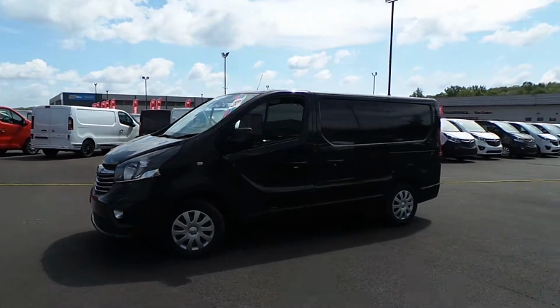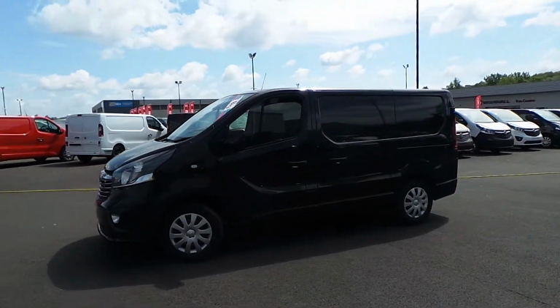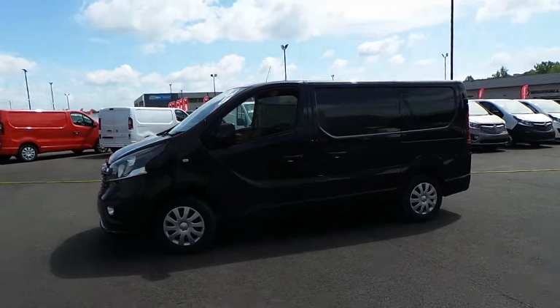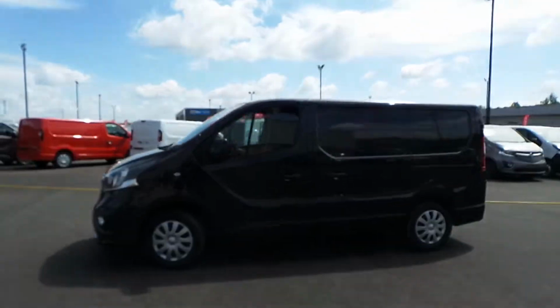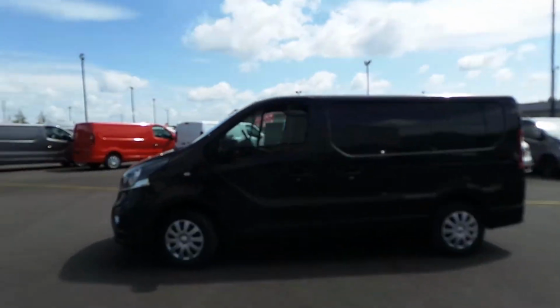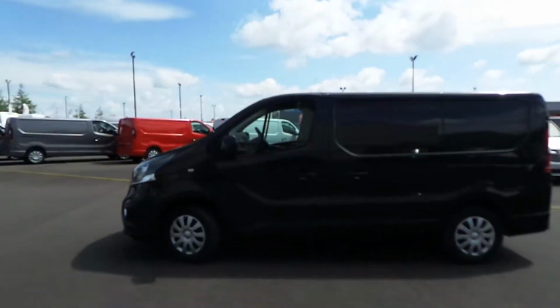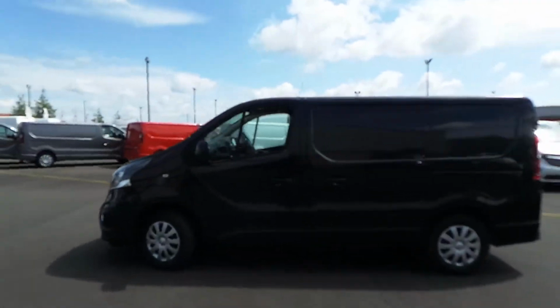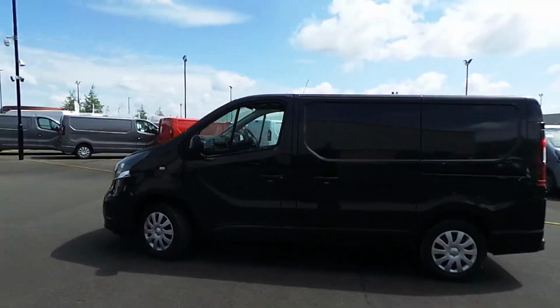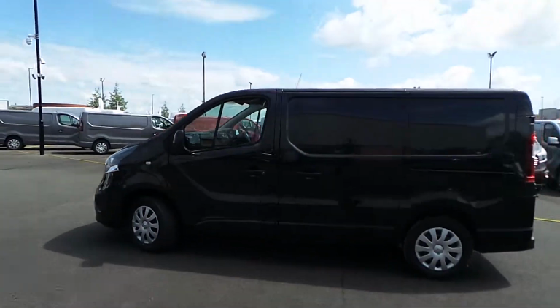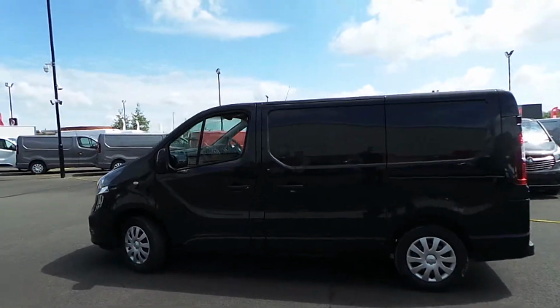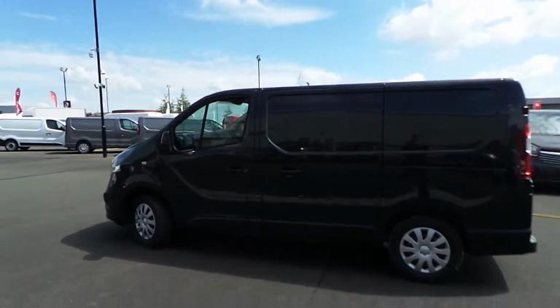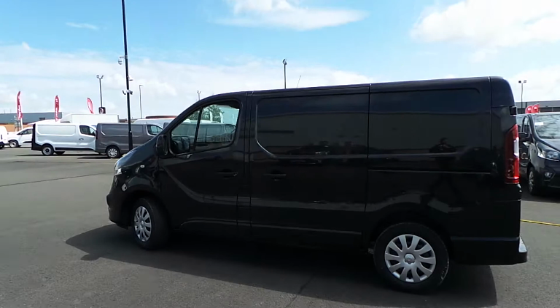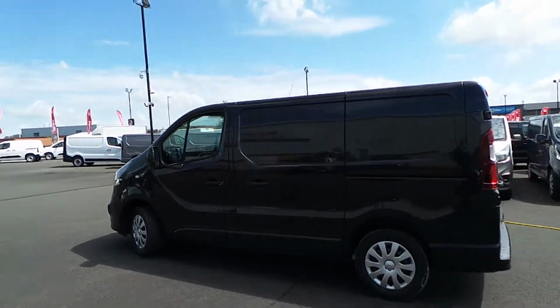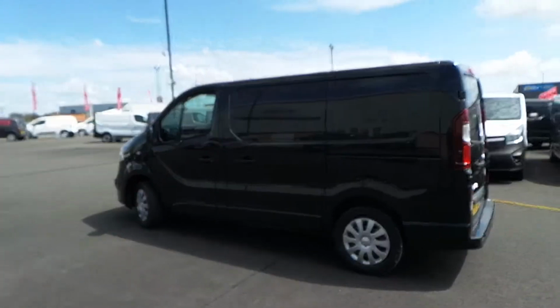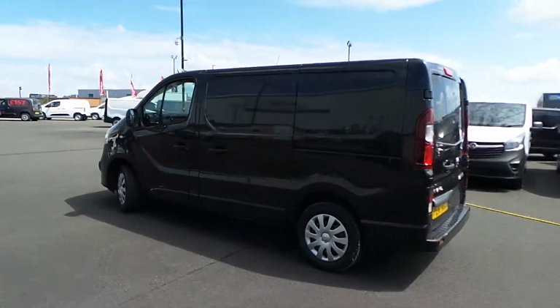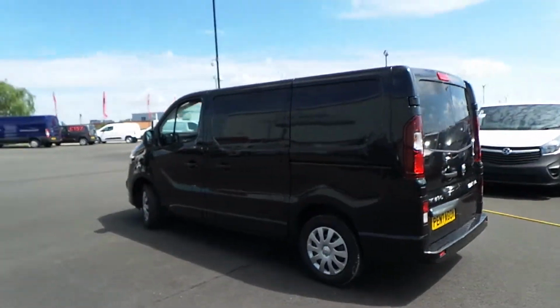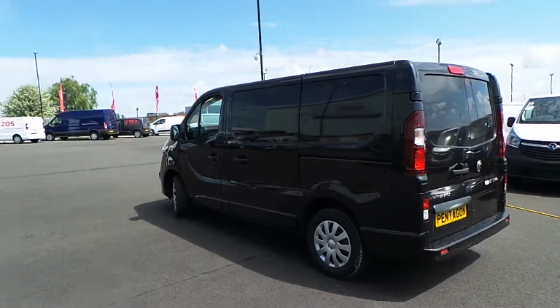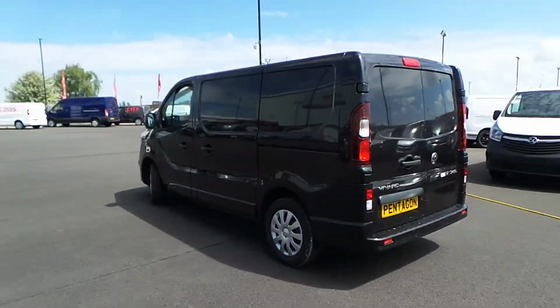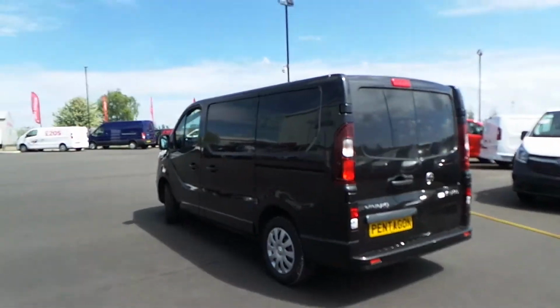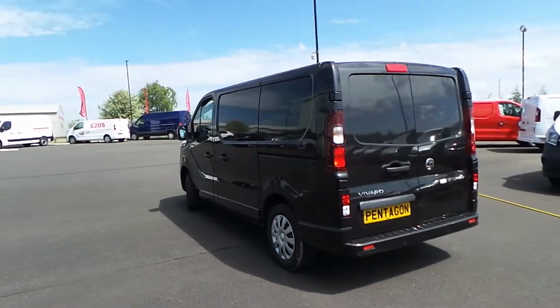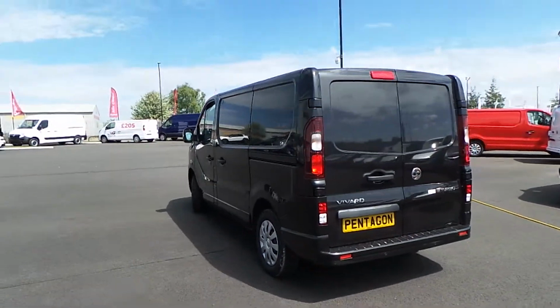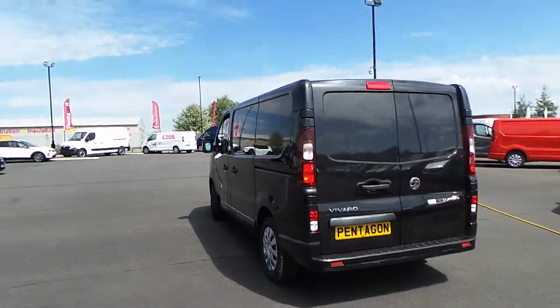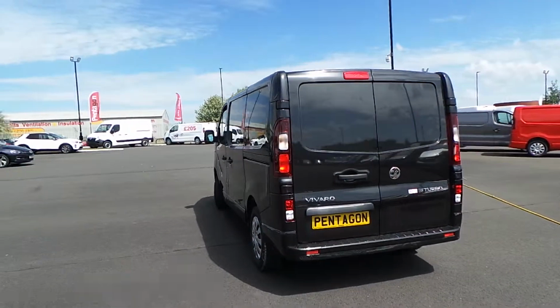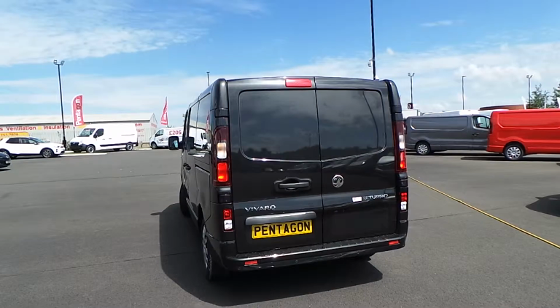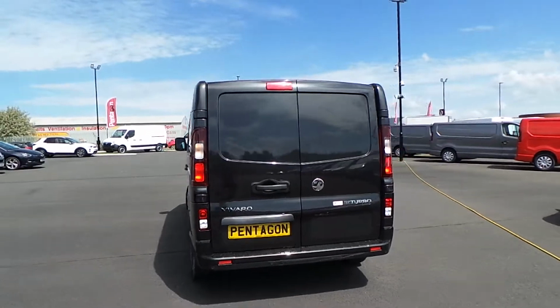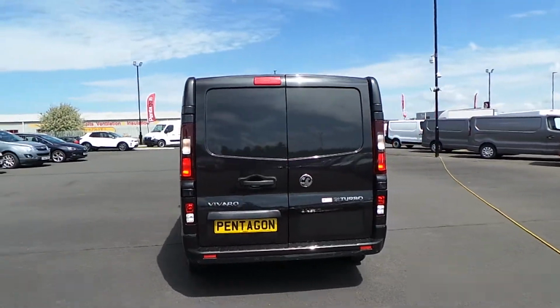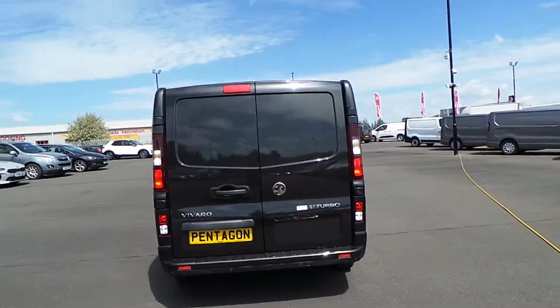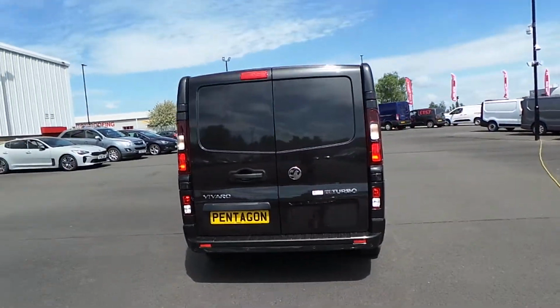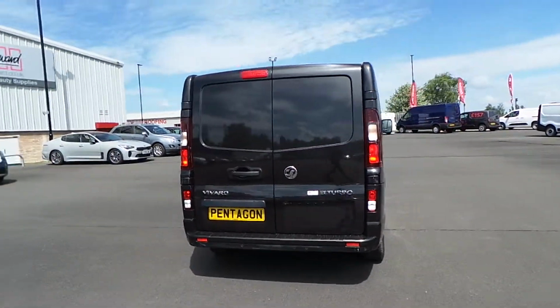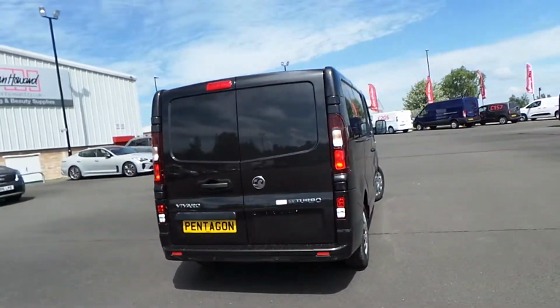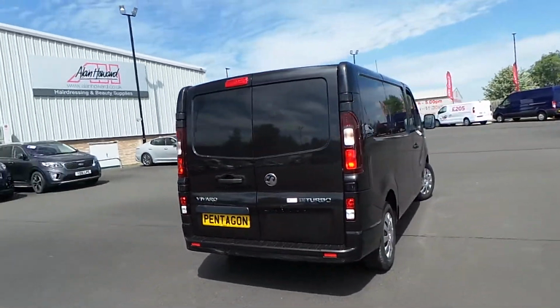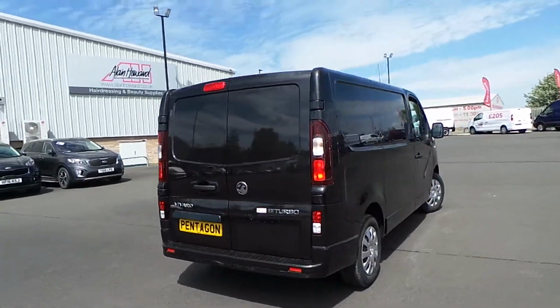Highlights of this particular vehicle include DAB digital radio, Bluetooth connectivity, air conditioning, AUX and USB inputs, front electric windows, electric heated door mirrors, a nearside side loading door, twin rear doors, and reverse parking sensors.